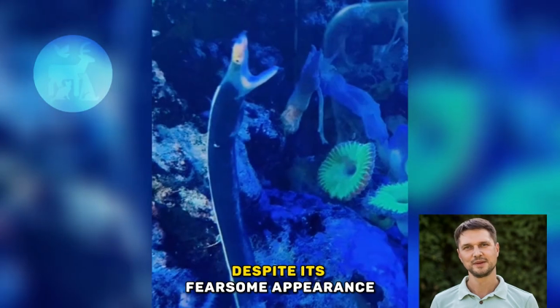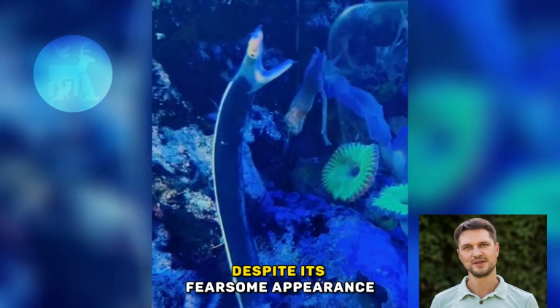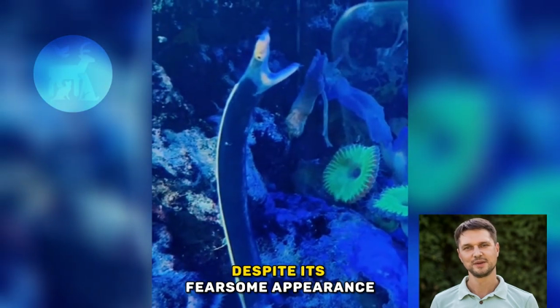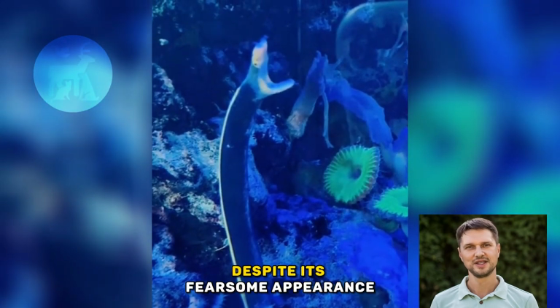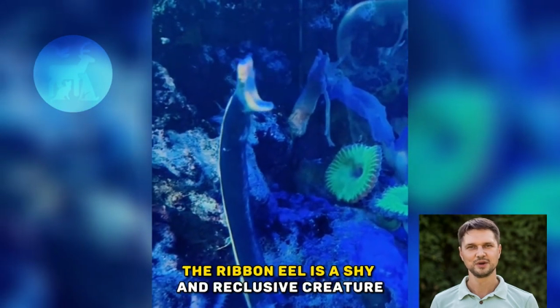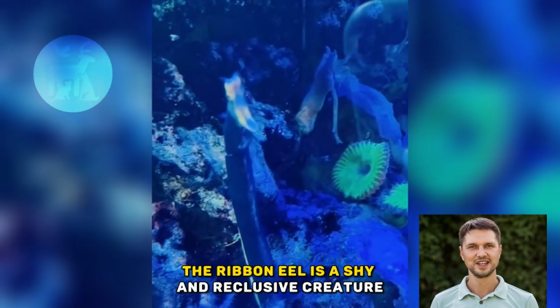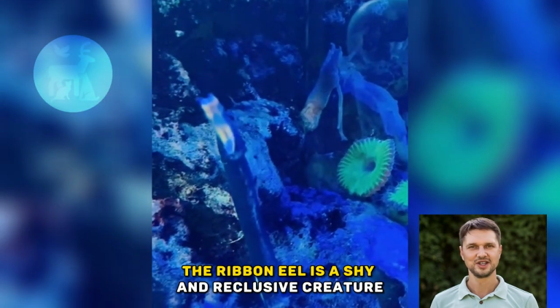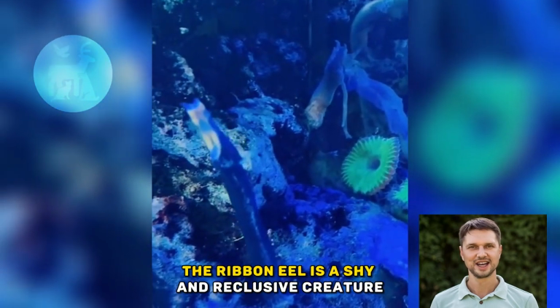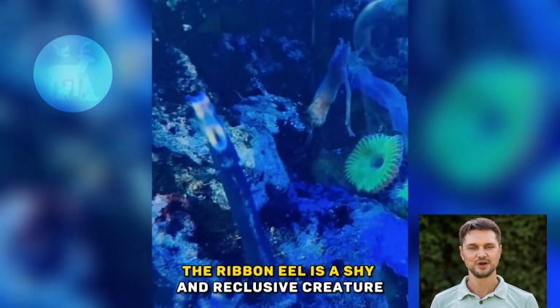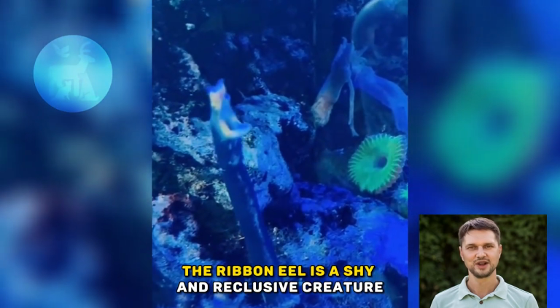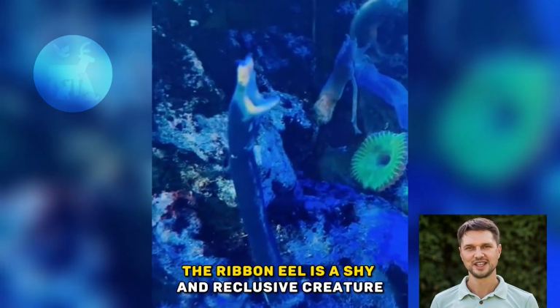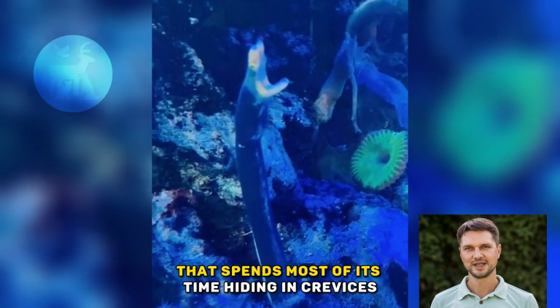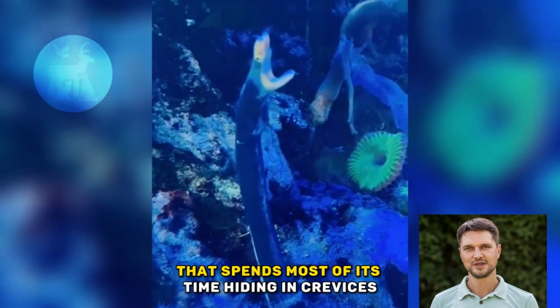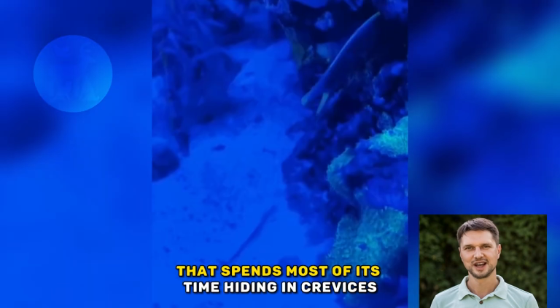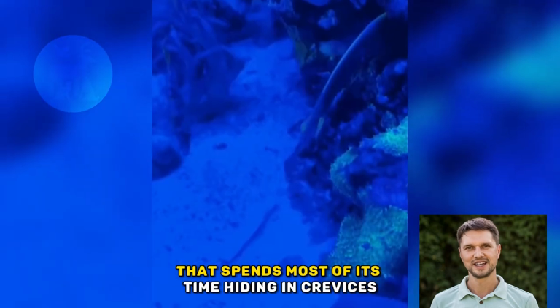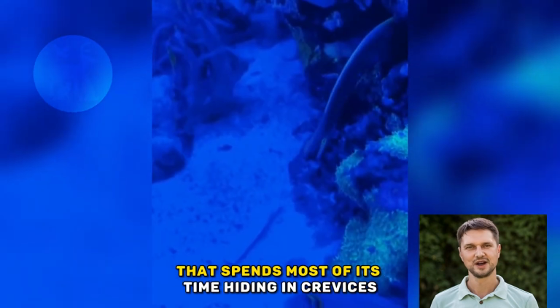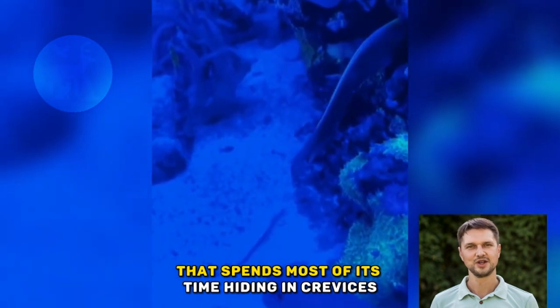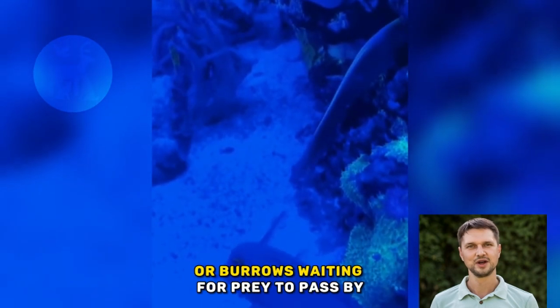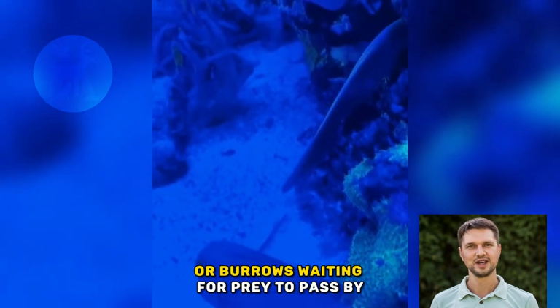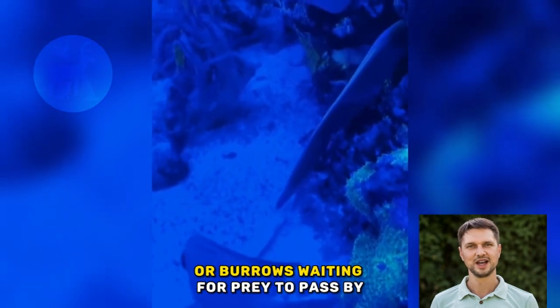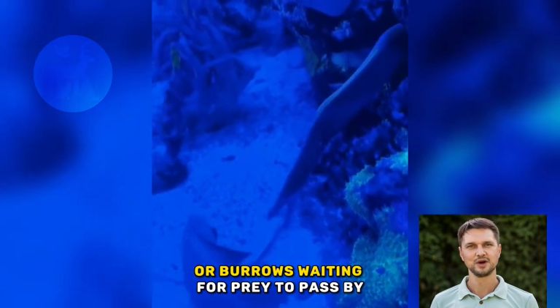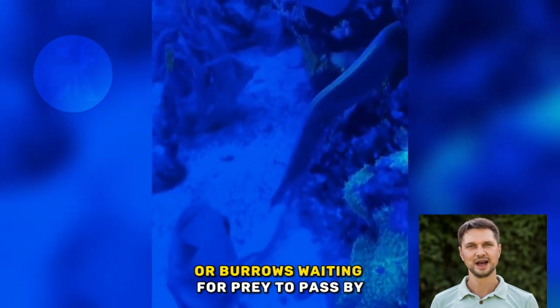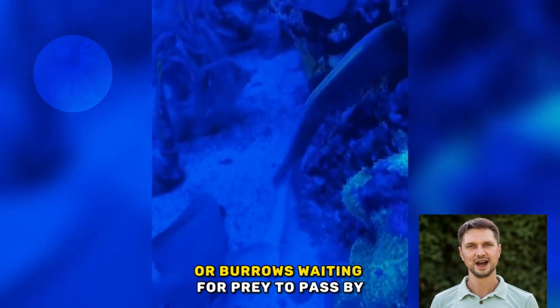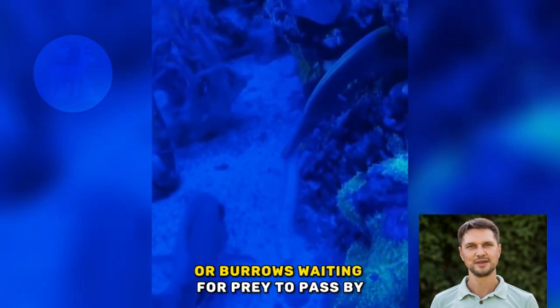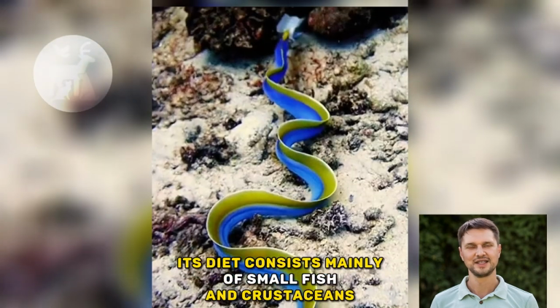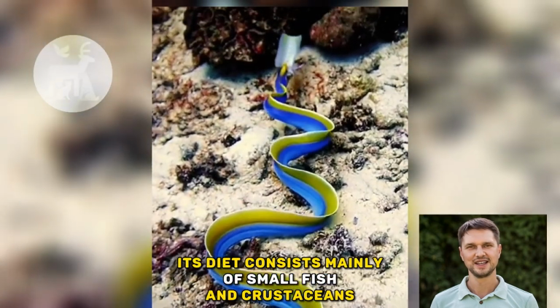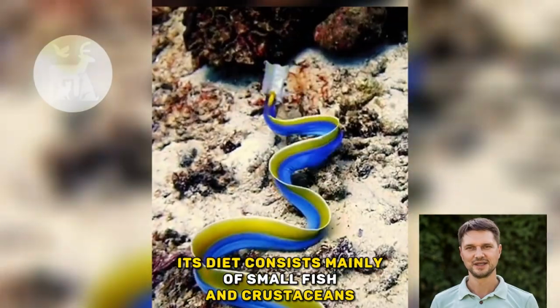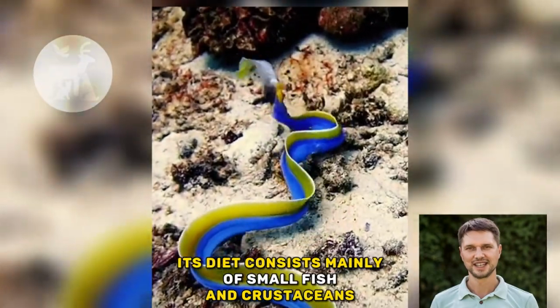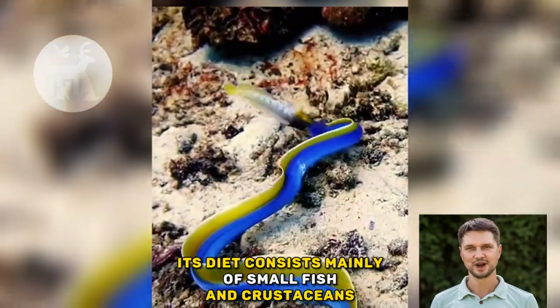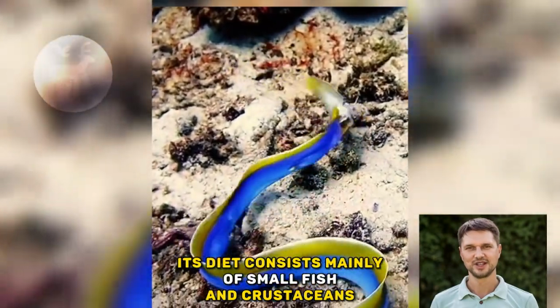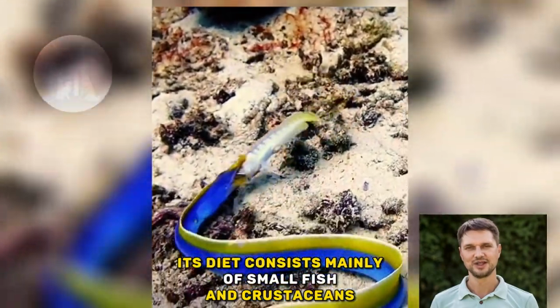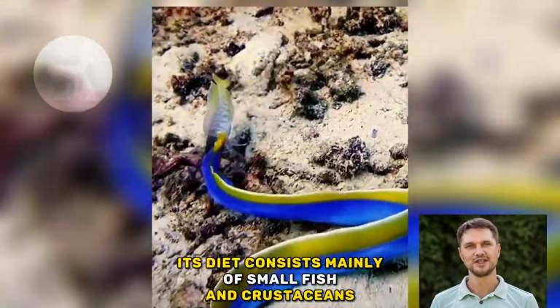Despite its fearsome appearance, the ribbon eel is a shy and reclusive creature that spends most of its time hiding in crevices or burrows, waiting for prey to pass by. Its diet consists mainly of small fish and crustaceans.